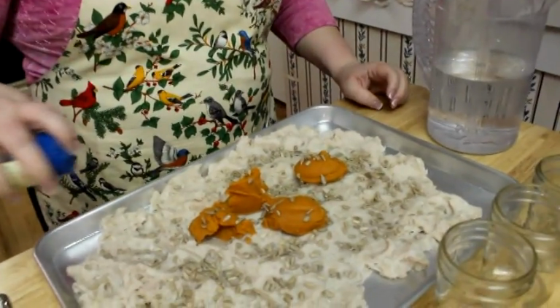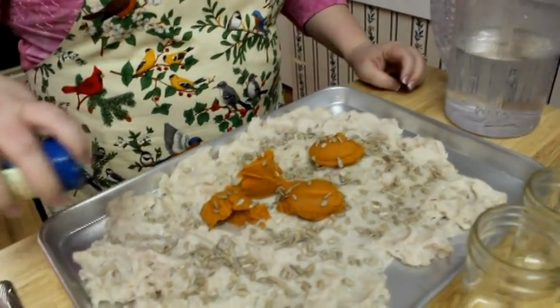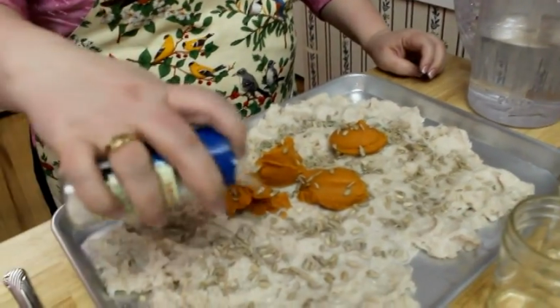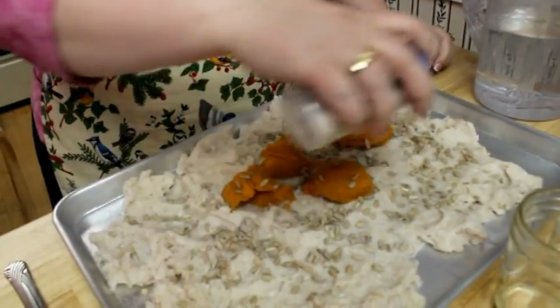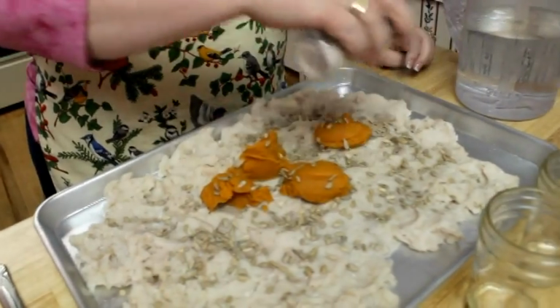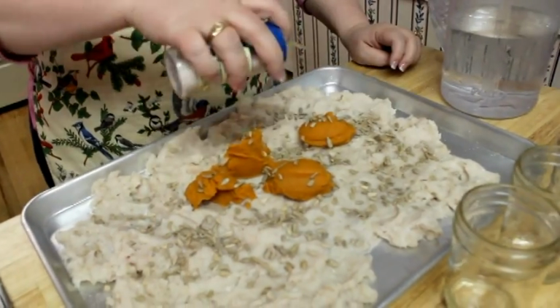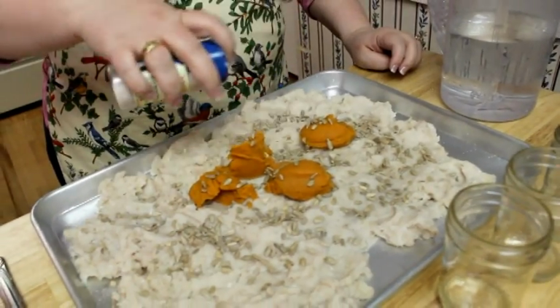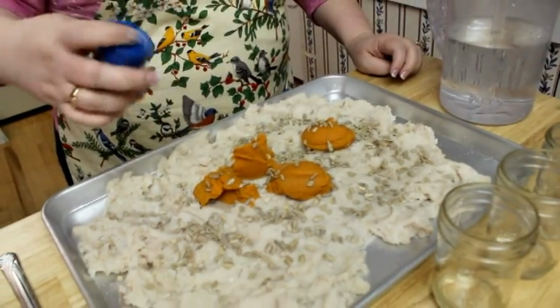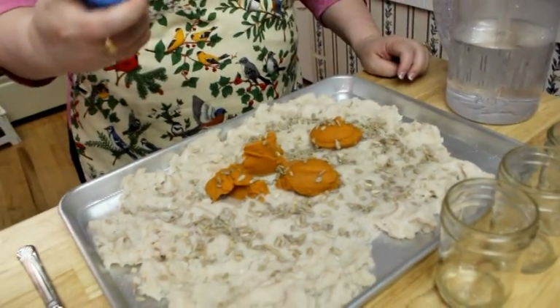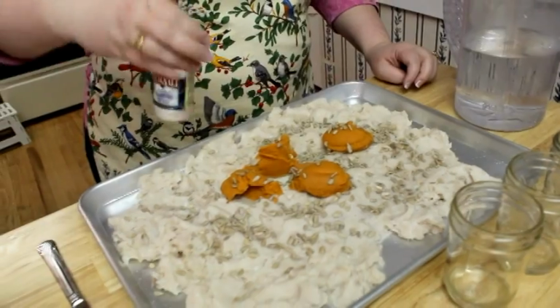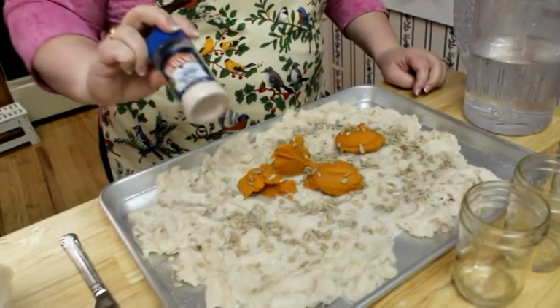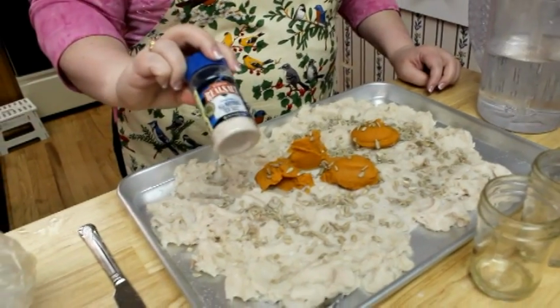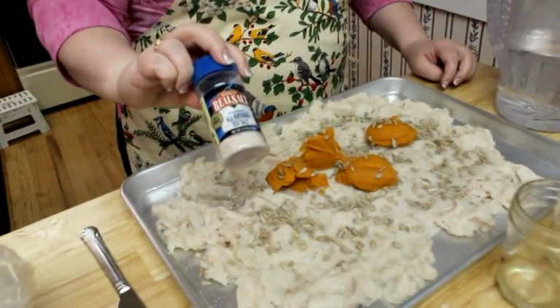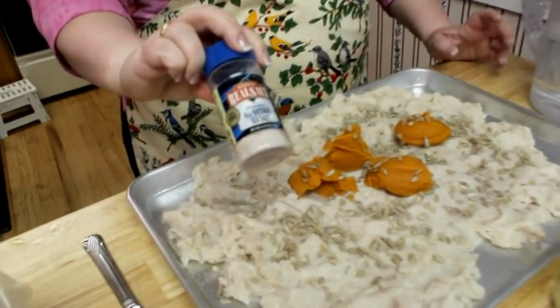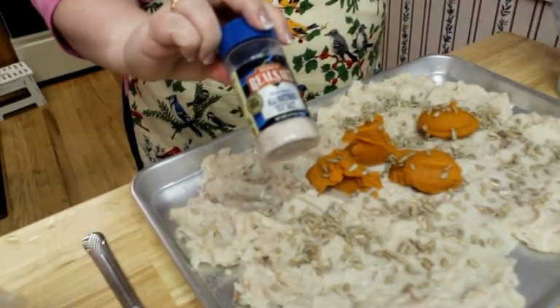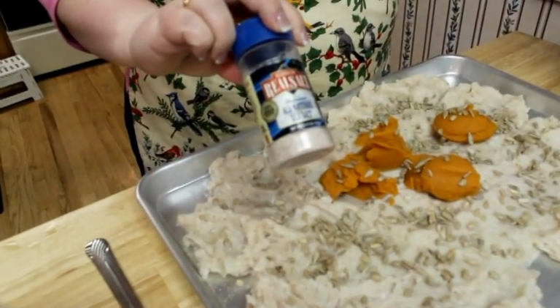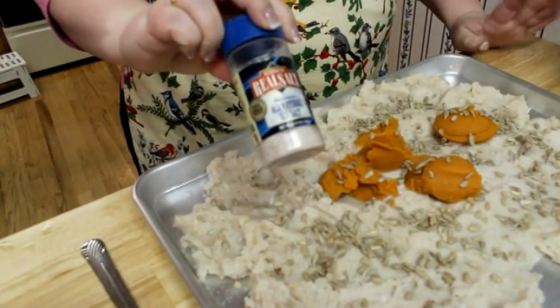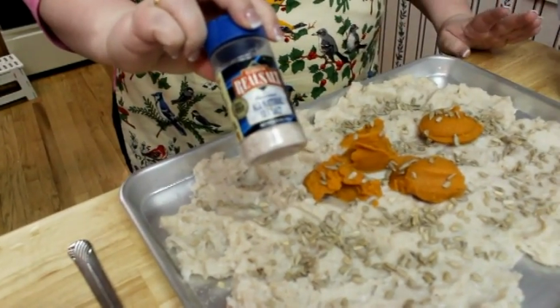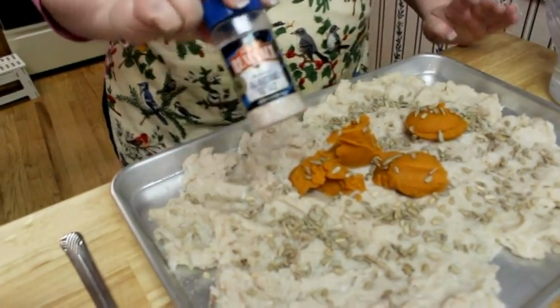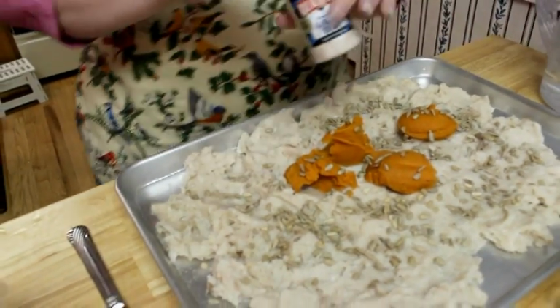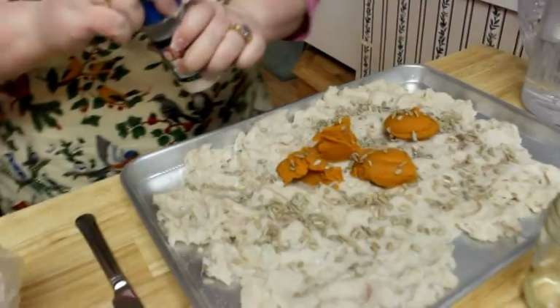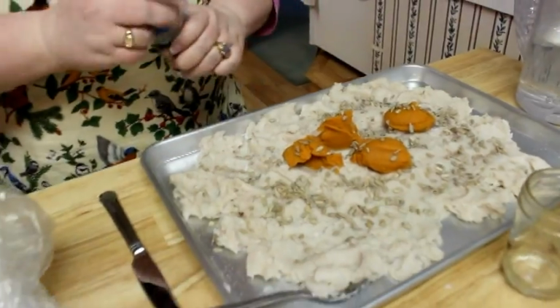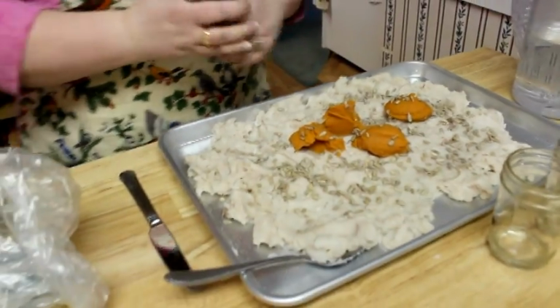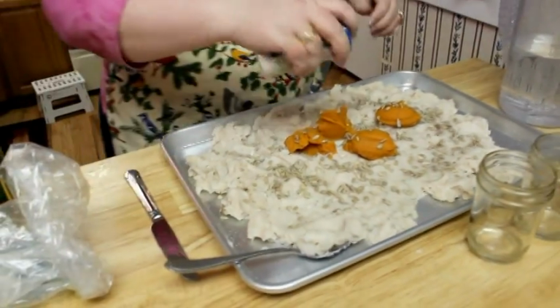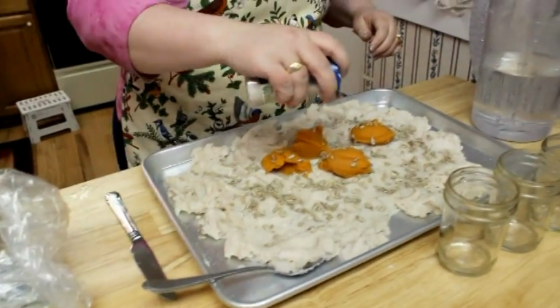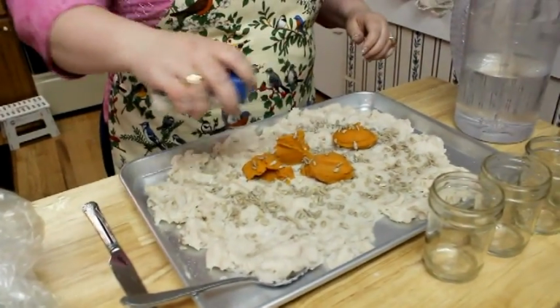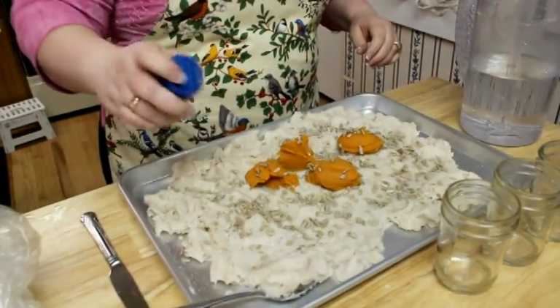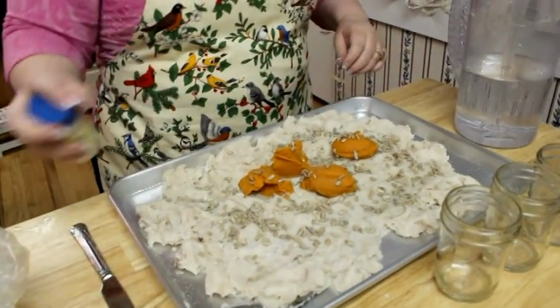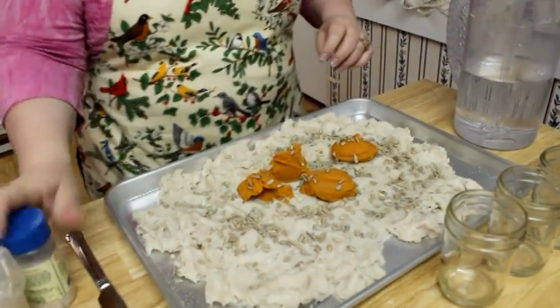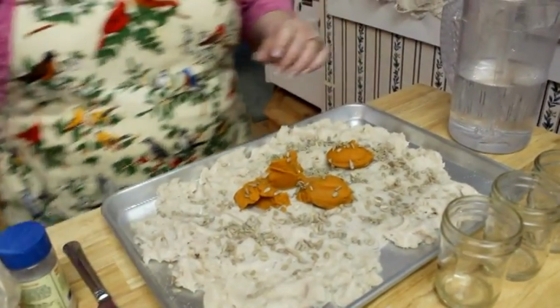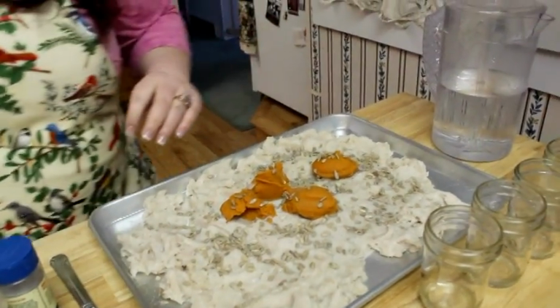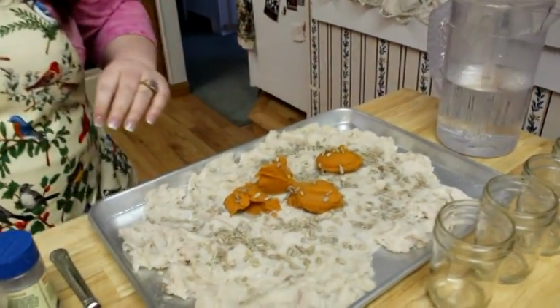I'm also going to put a smidge of real salt, because you still want the vitamins and the nutrients in the salt that you're going to use to season. It does need to be a little on the salty side when it's that type of fish.